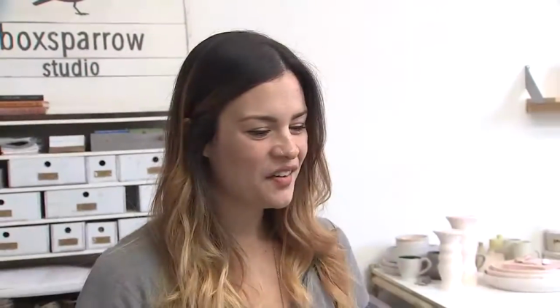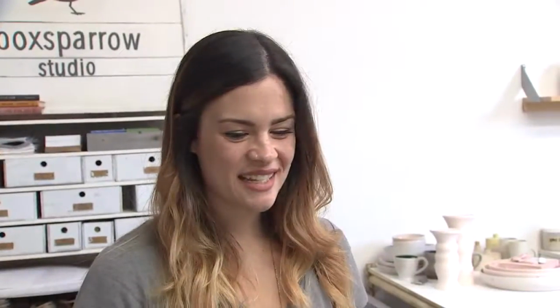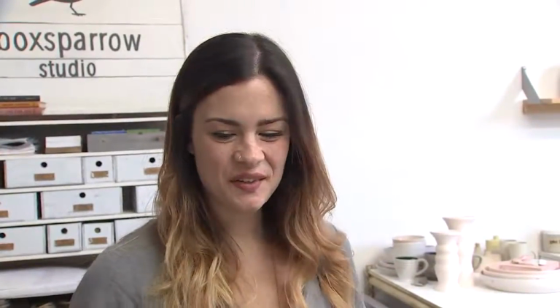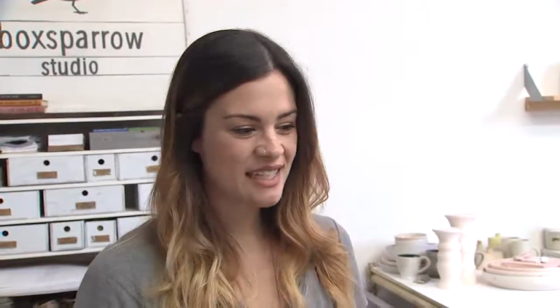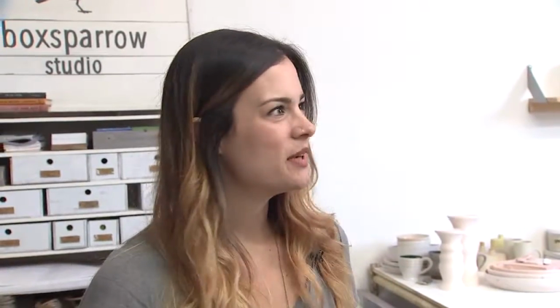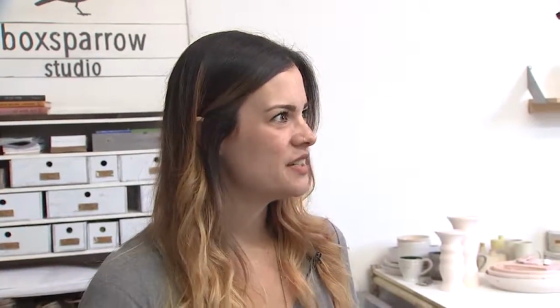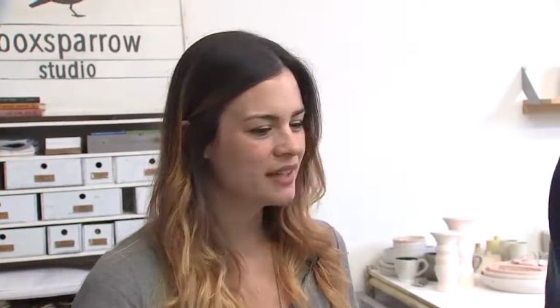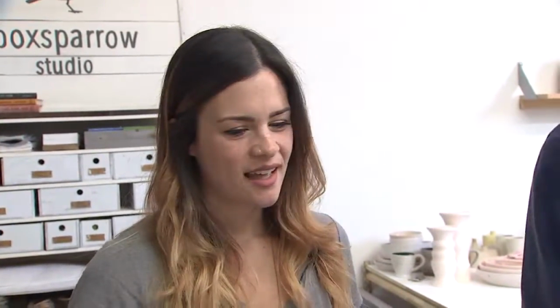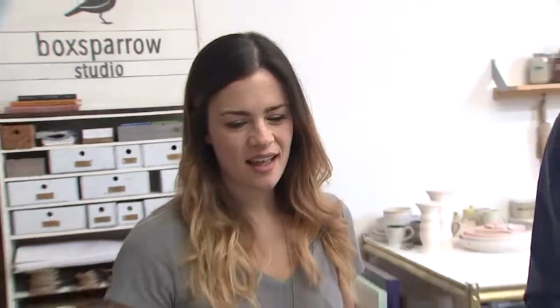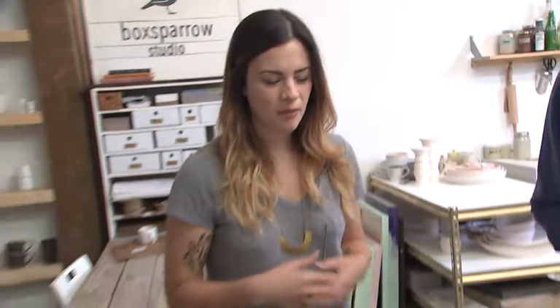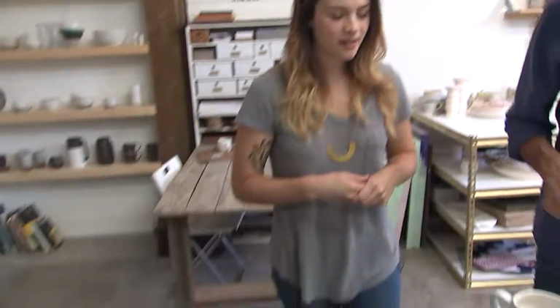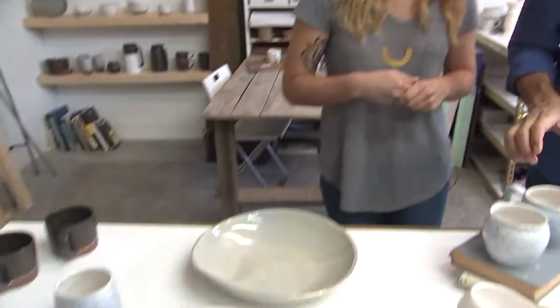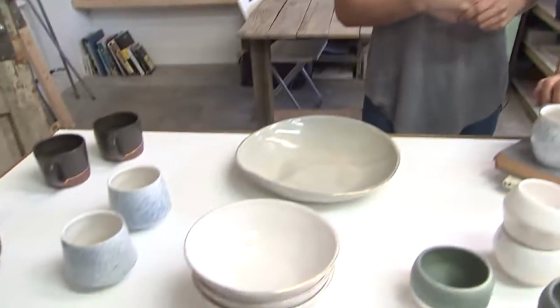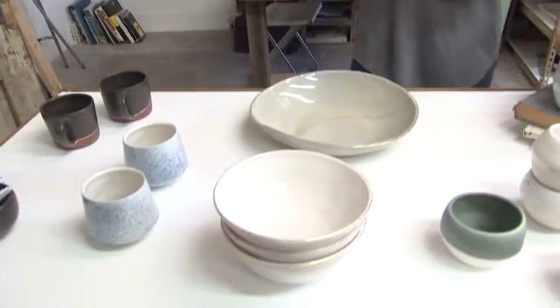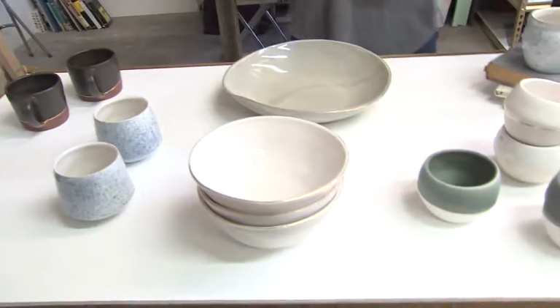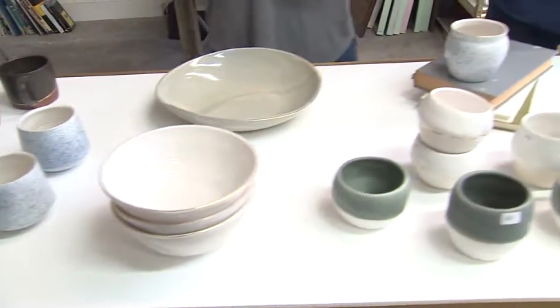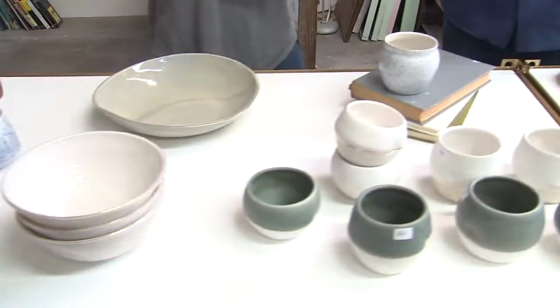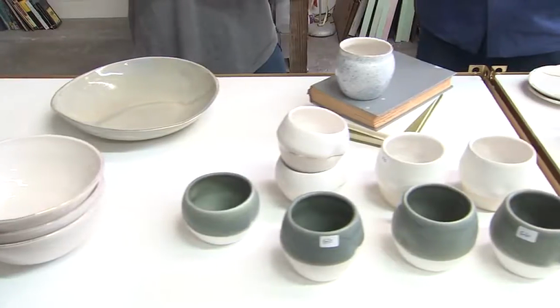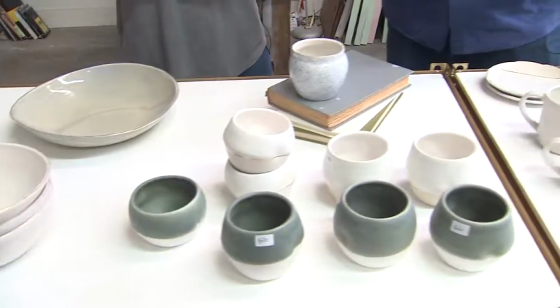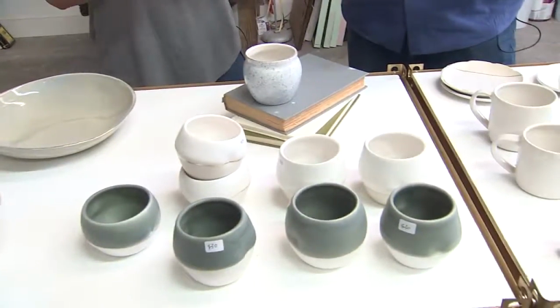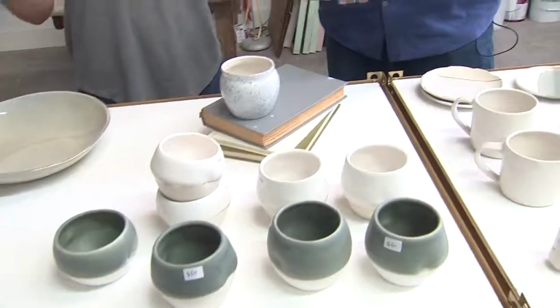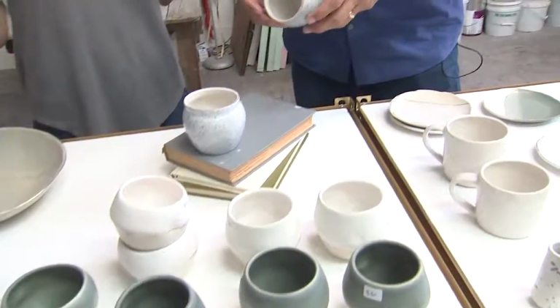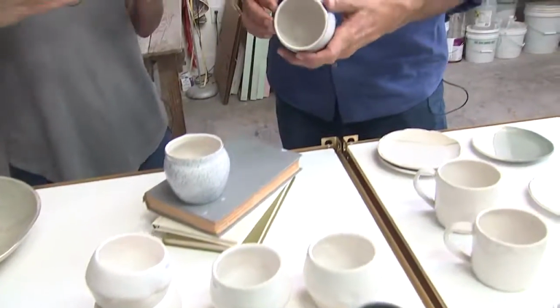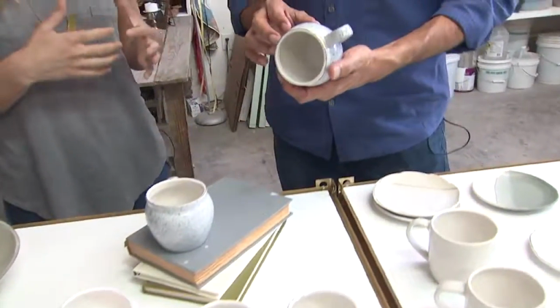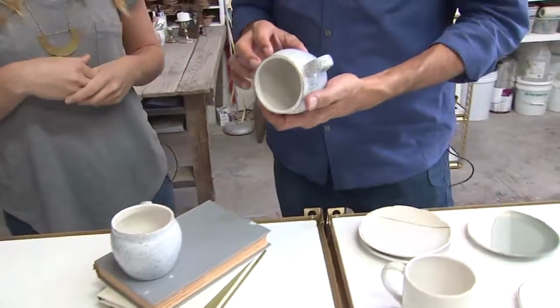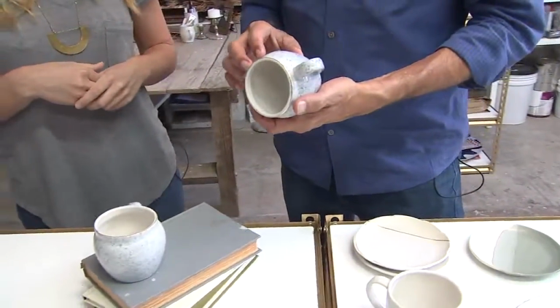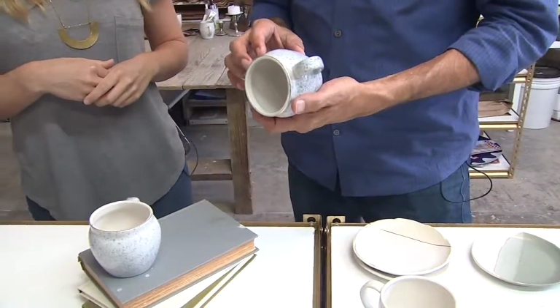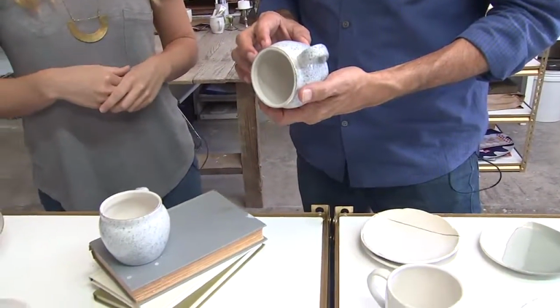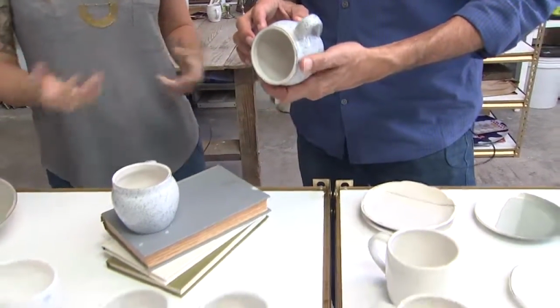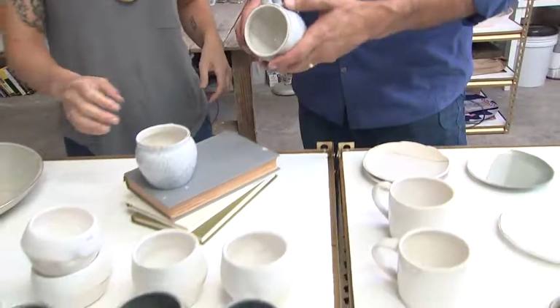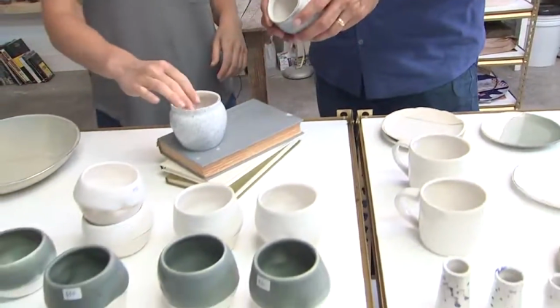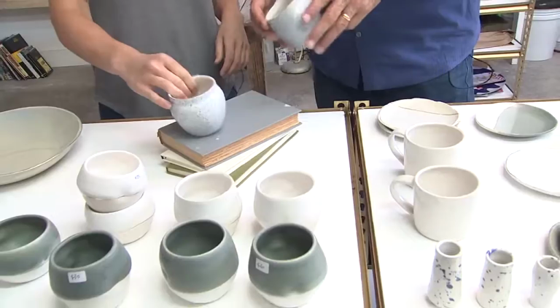So this is what I do. I make pottery for the table. A lot of it is really inspired by my family and stories of us growing up around the table. This is beautiful stuff.